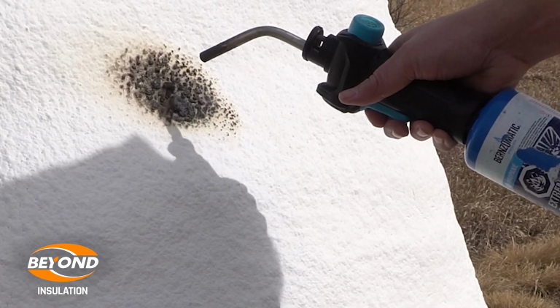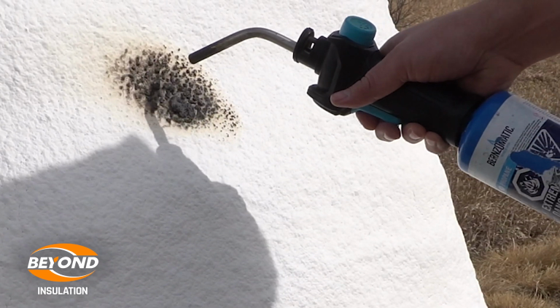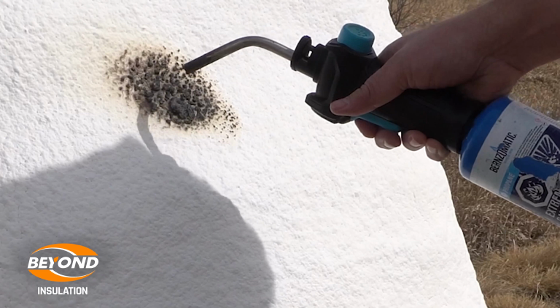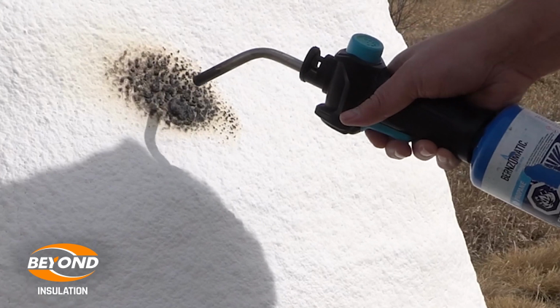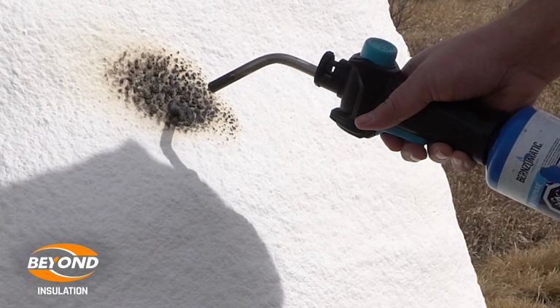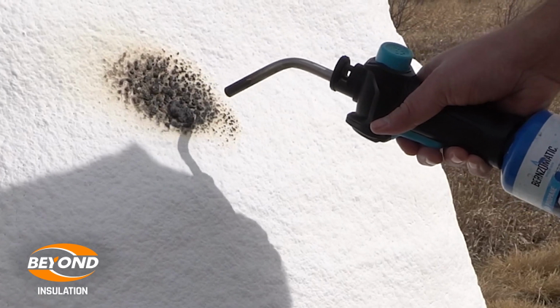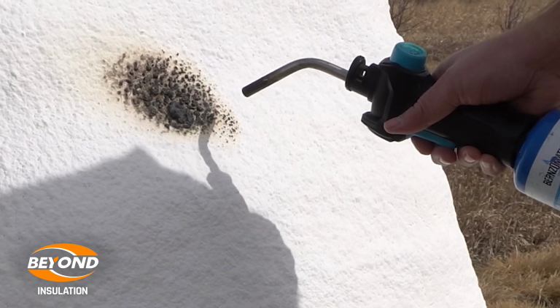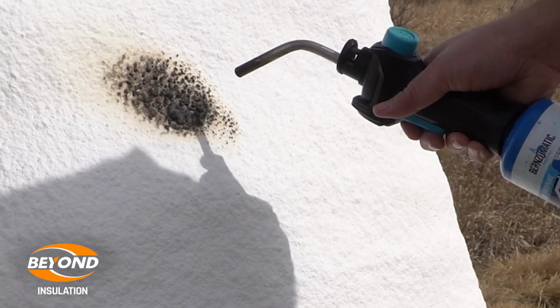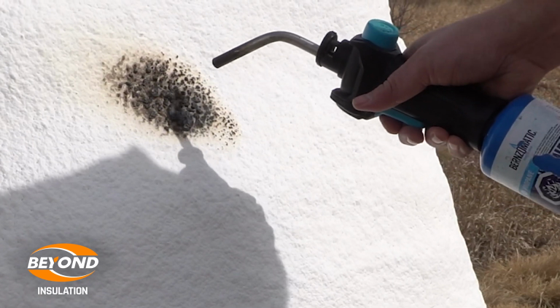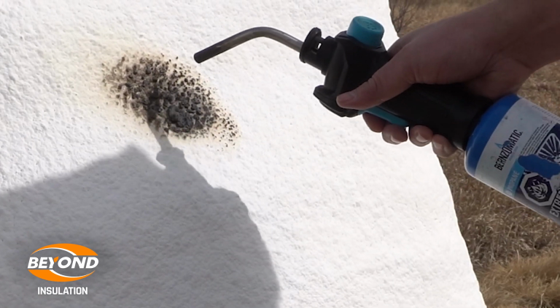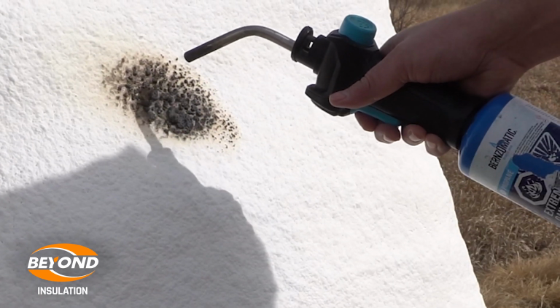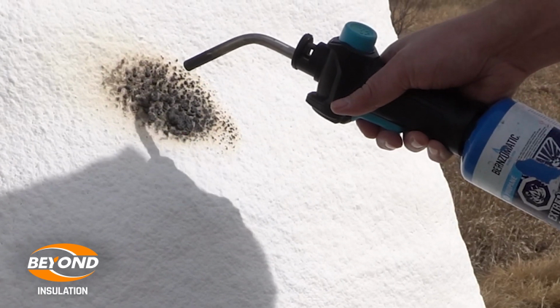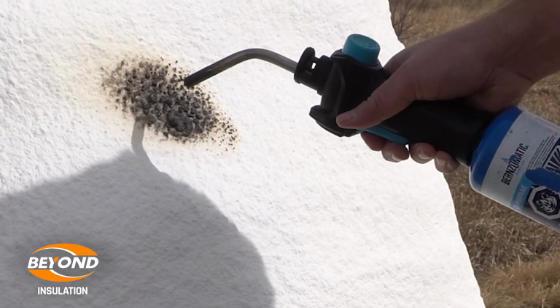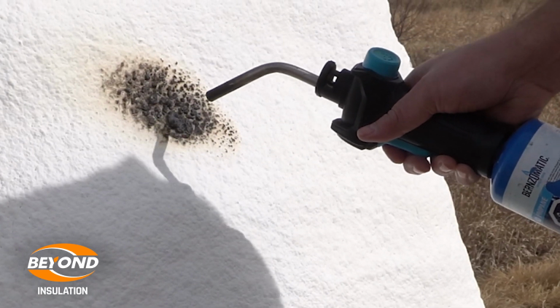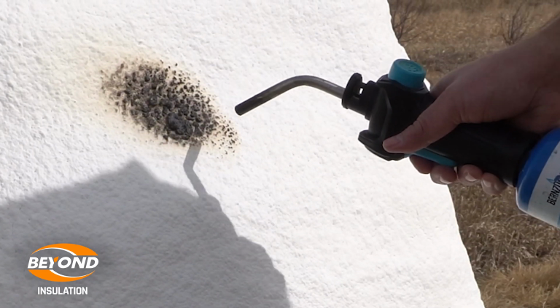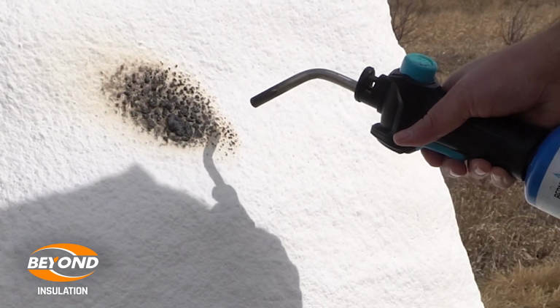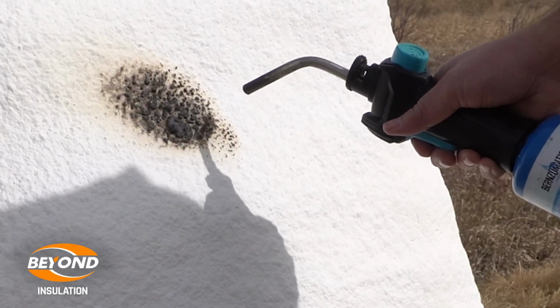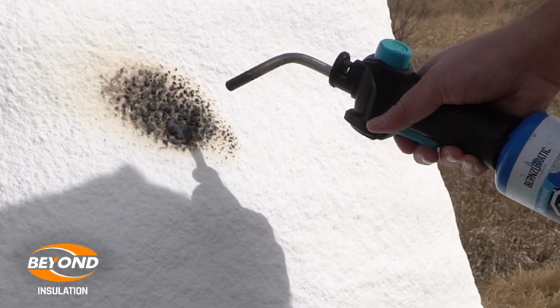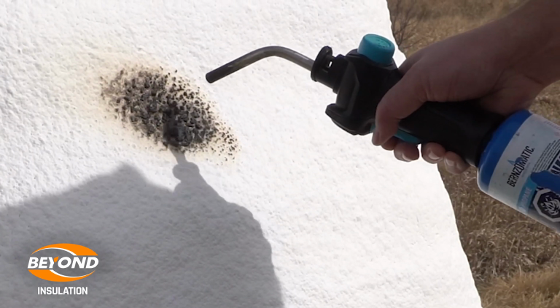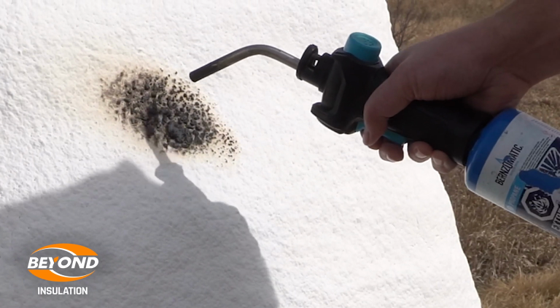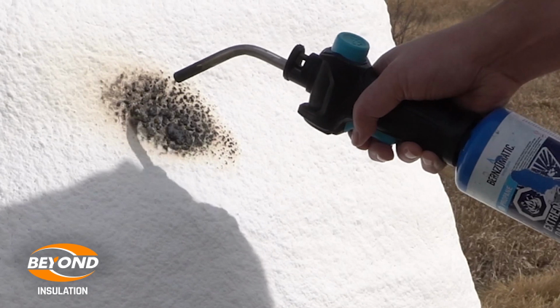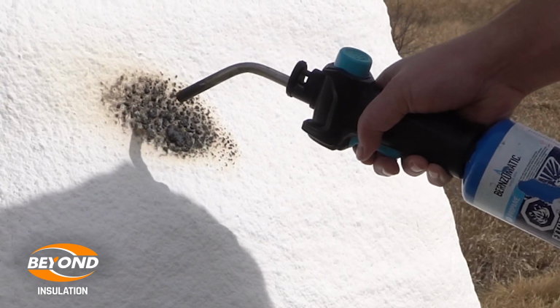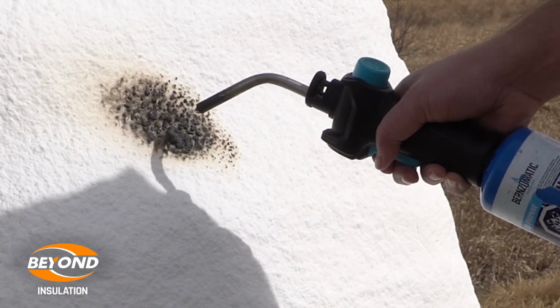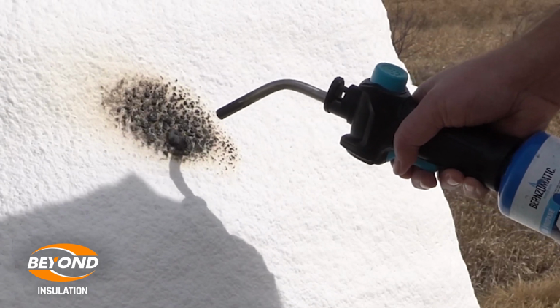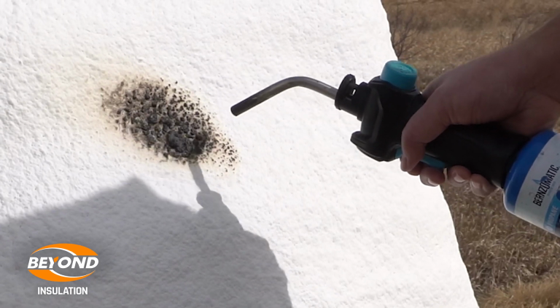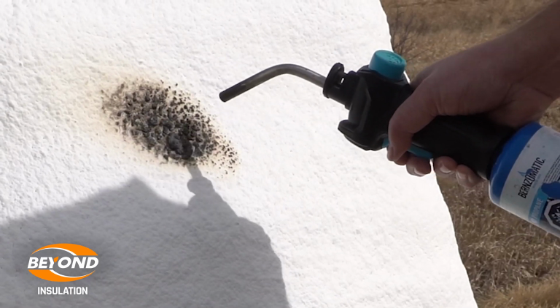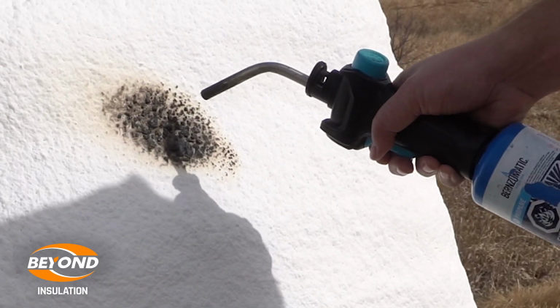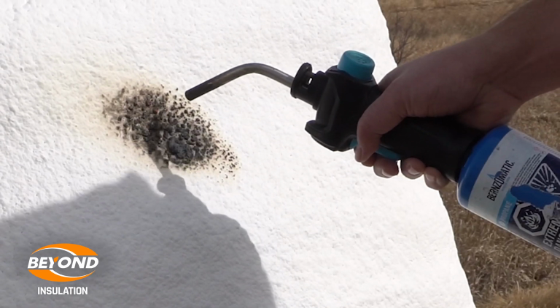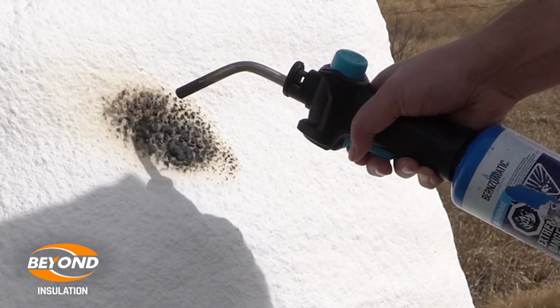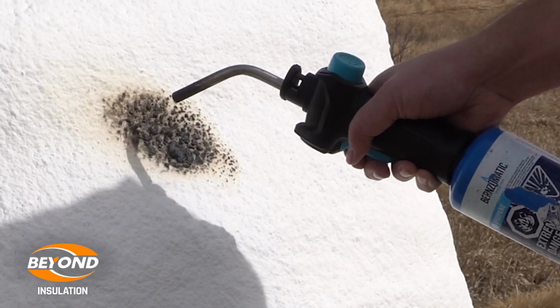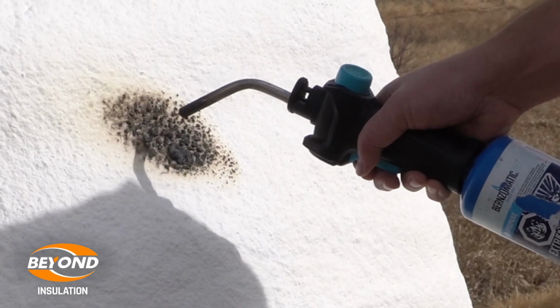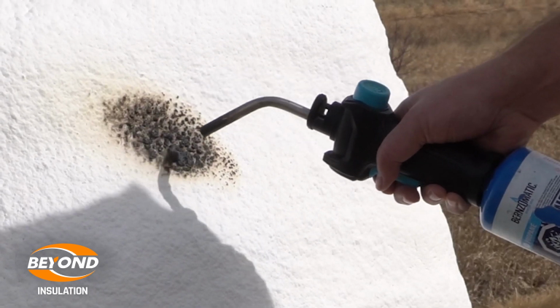DC315 is not a paint — it is actually a coating that goes over the foam that protects the foam from the heat of the flame and will not allow it to burn.